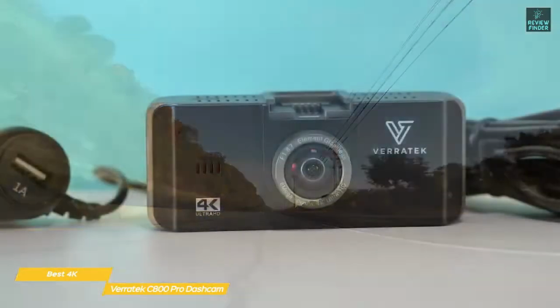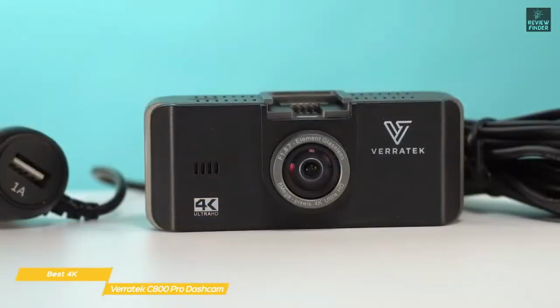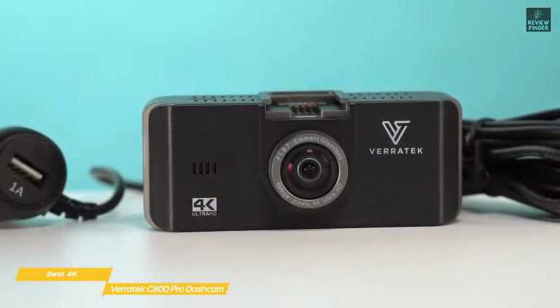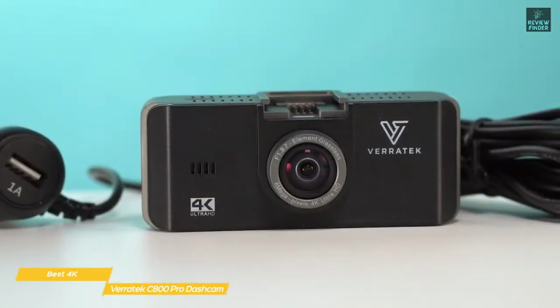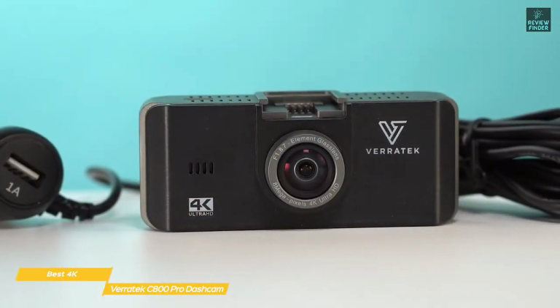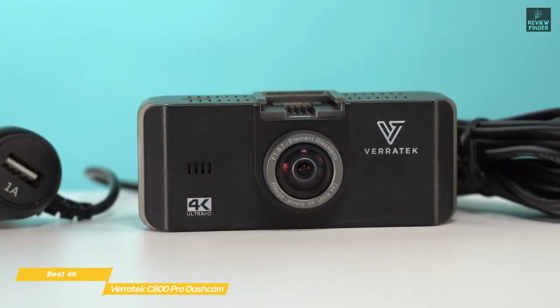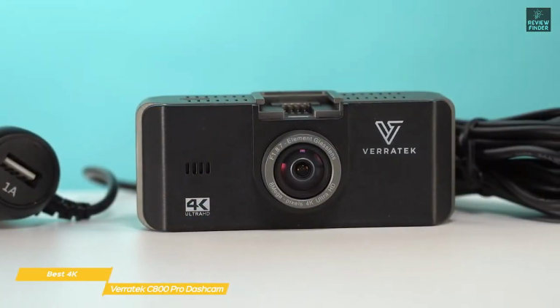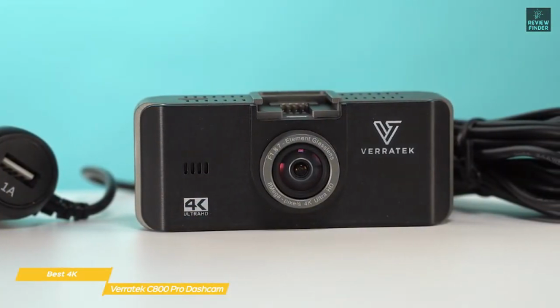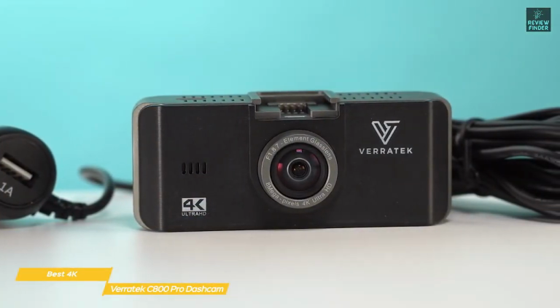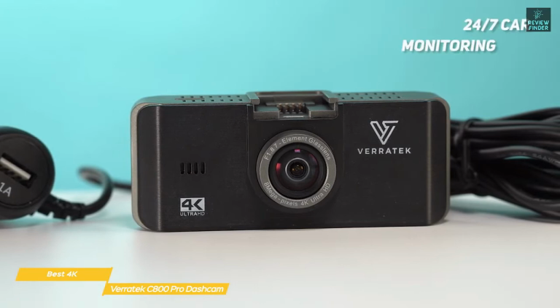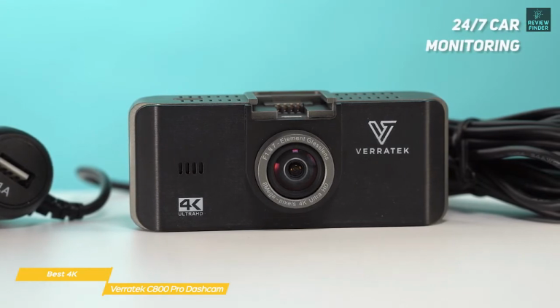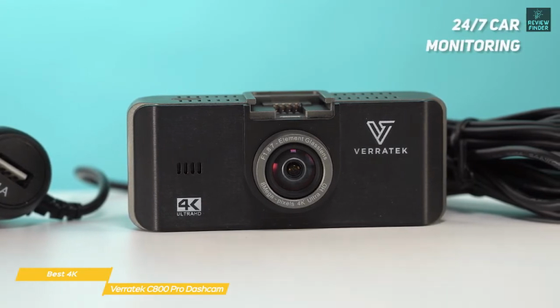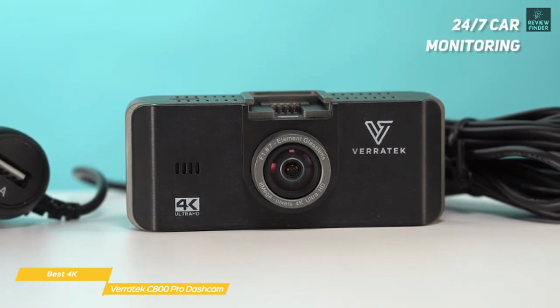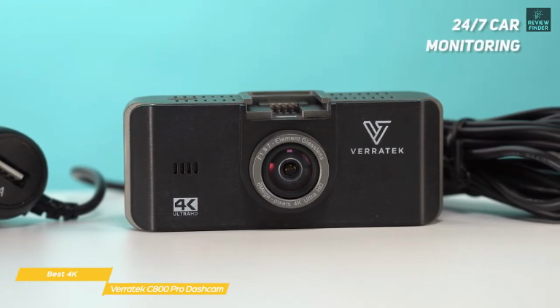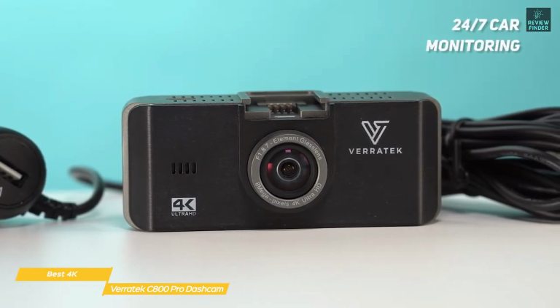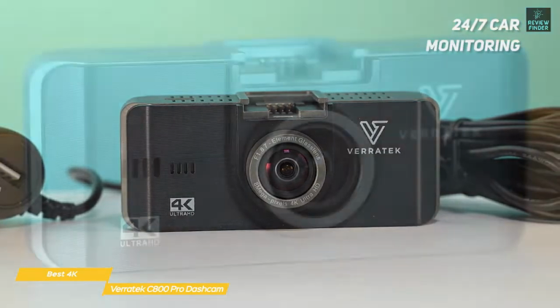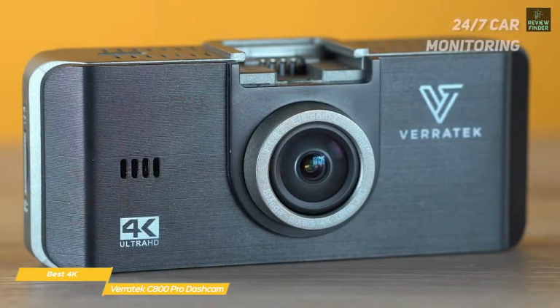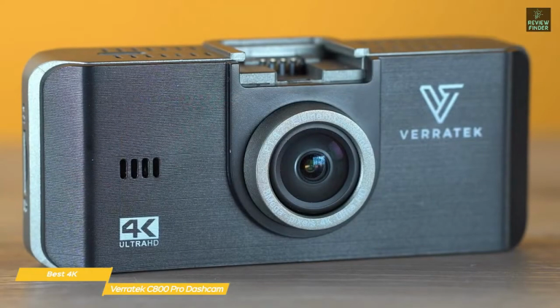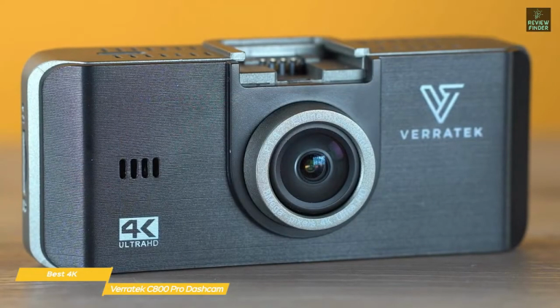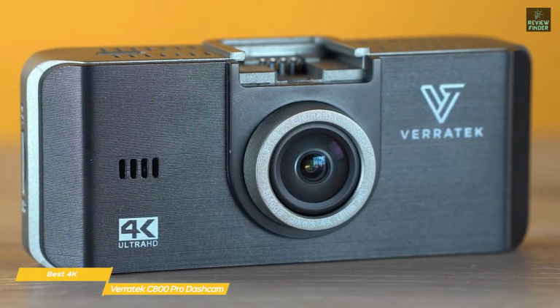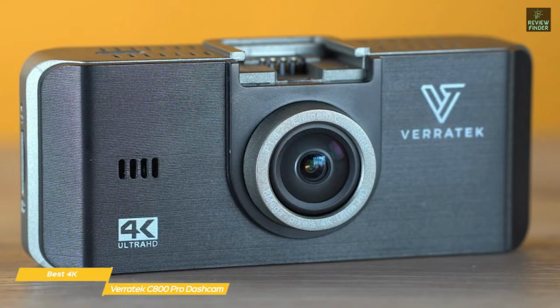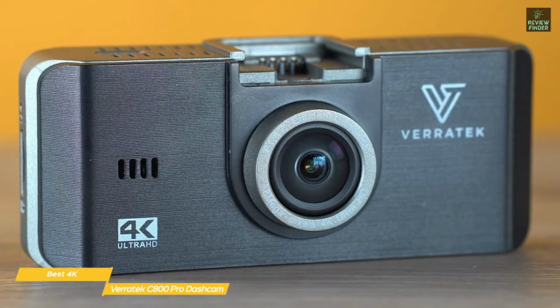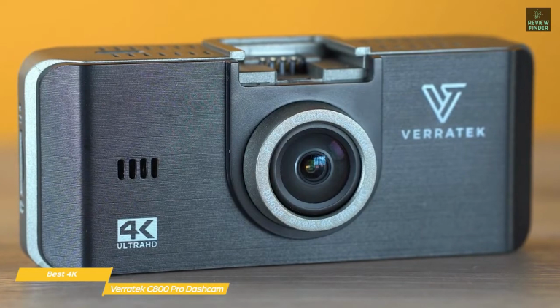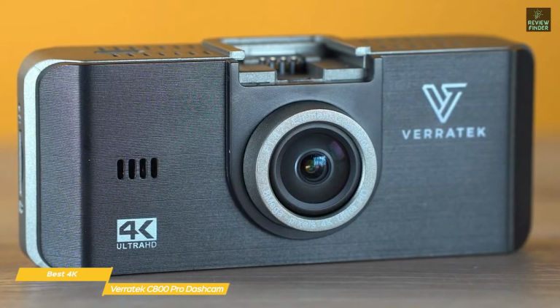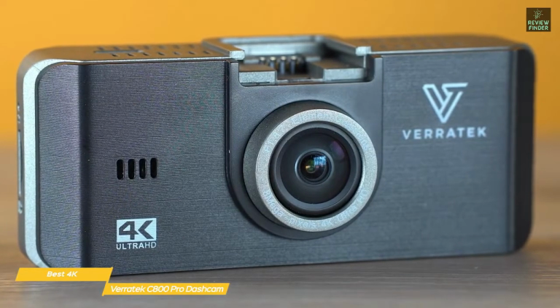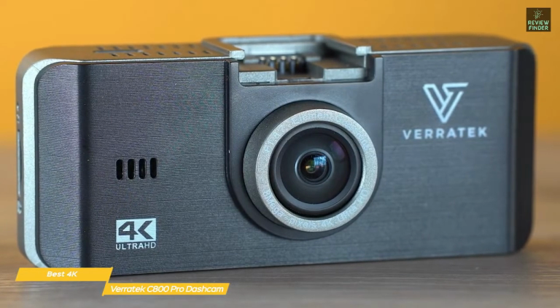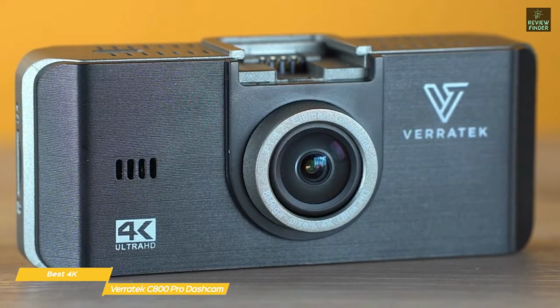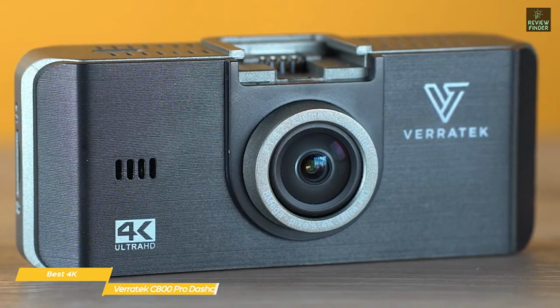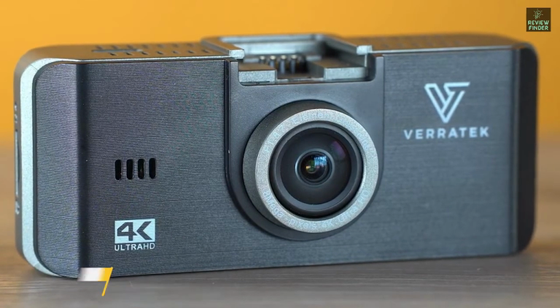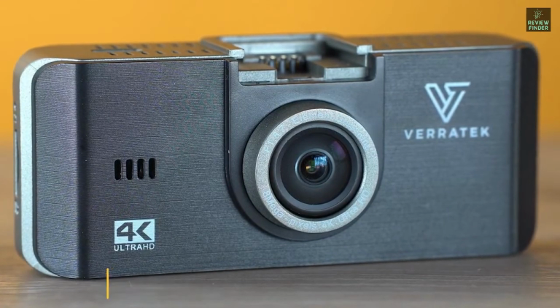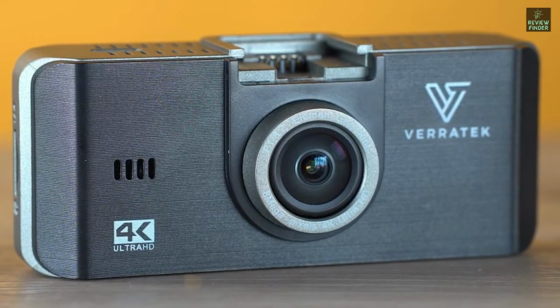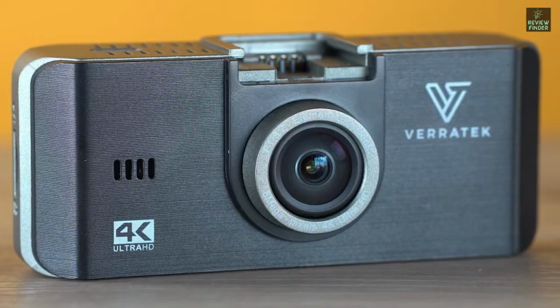It also has a convenient auto-start feature that begins recording when you start your car, and 24/7 car monitoring that activates and records when motion is detected. If you're looking for a cheap dashcam that doesn't skimp on features and has the ability to record in 4K video, the Veritek C800 Pro fits the bill nicely and should be on your list.